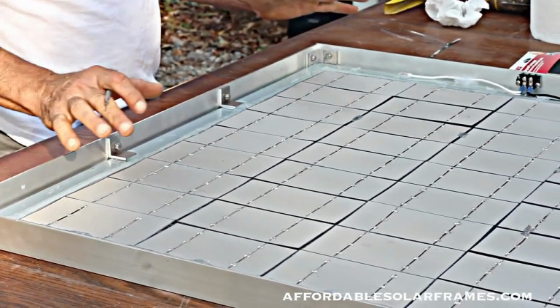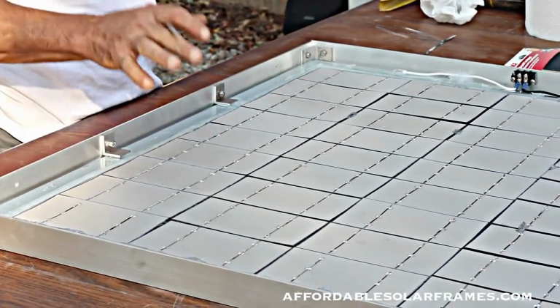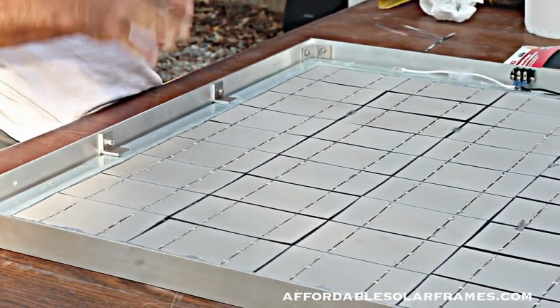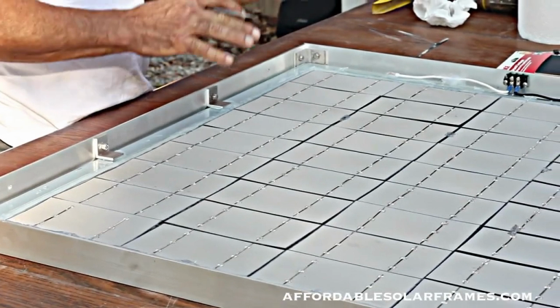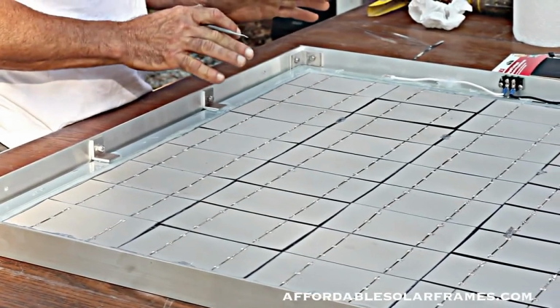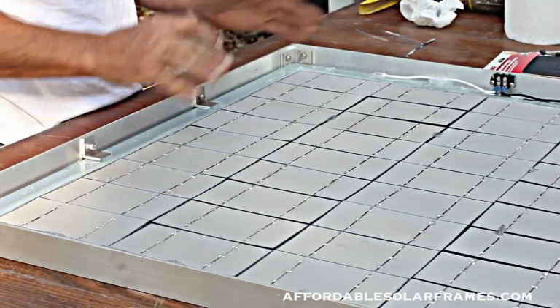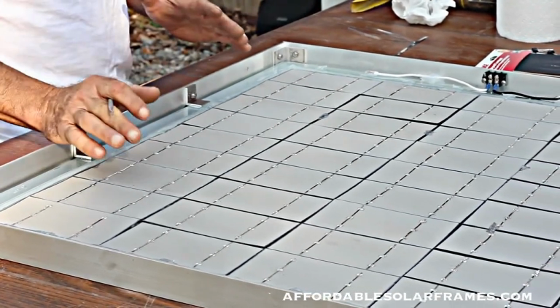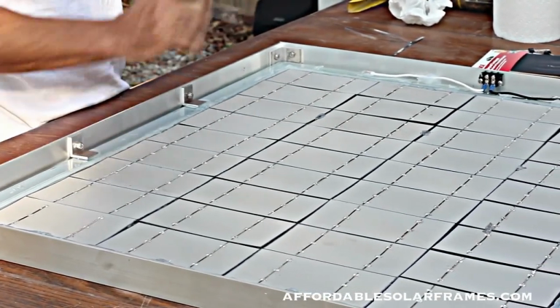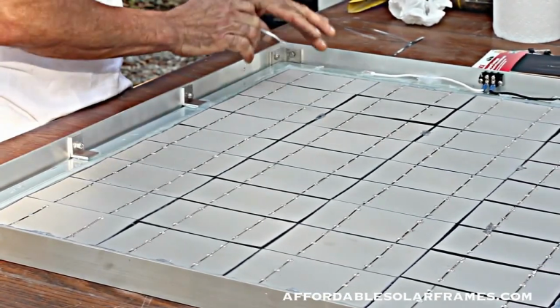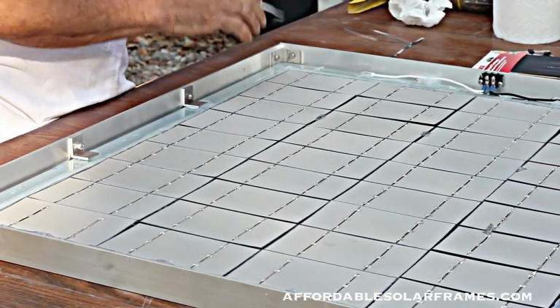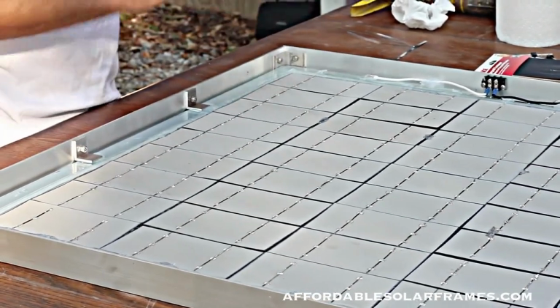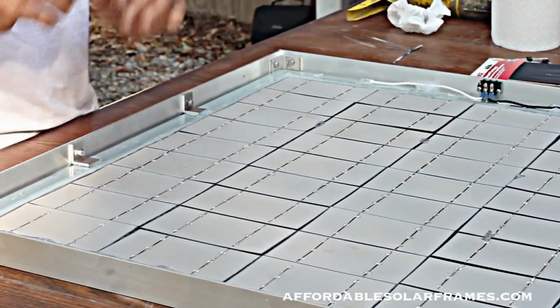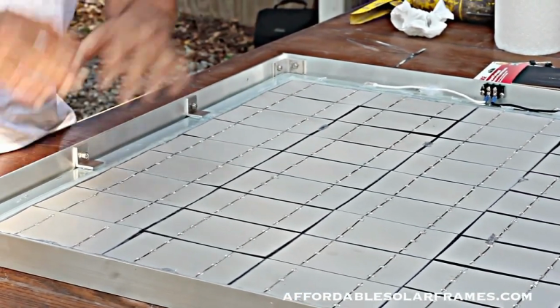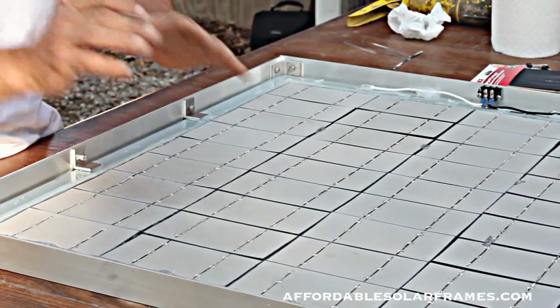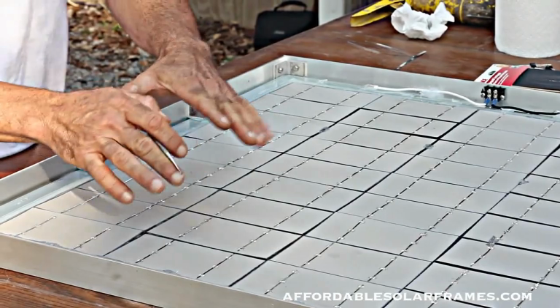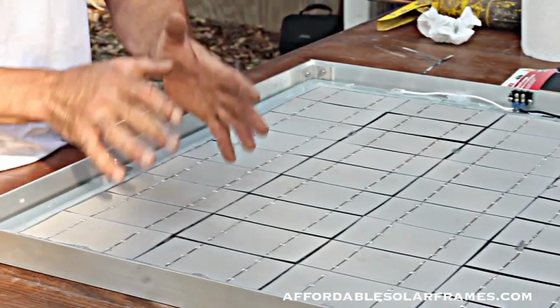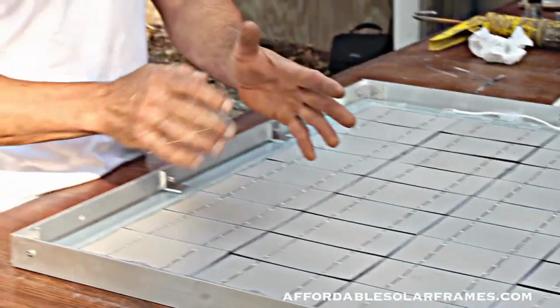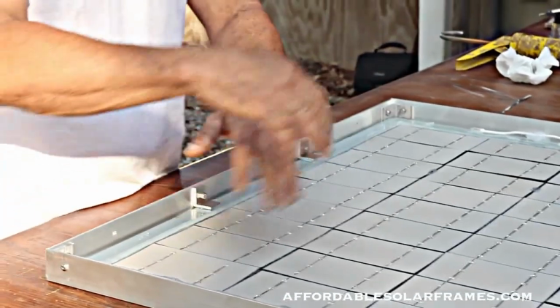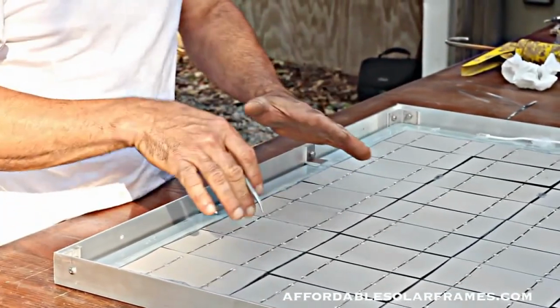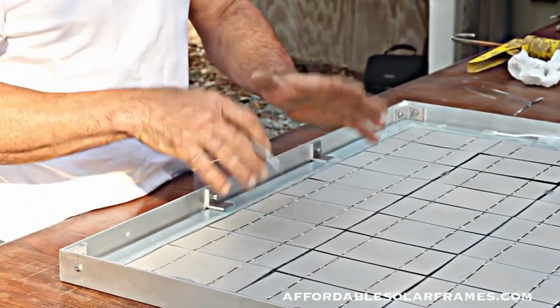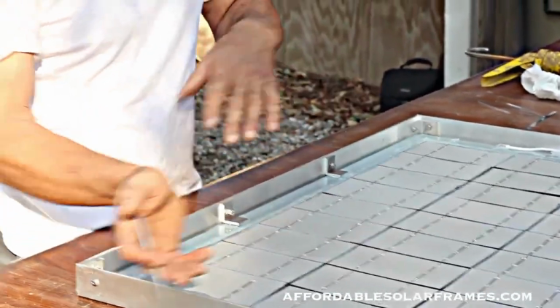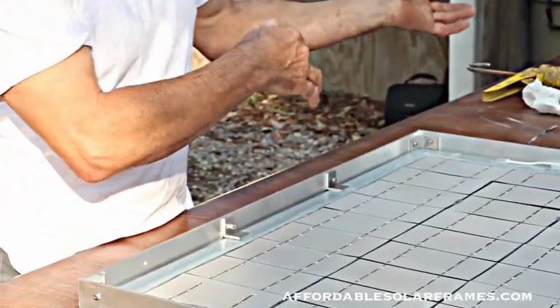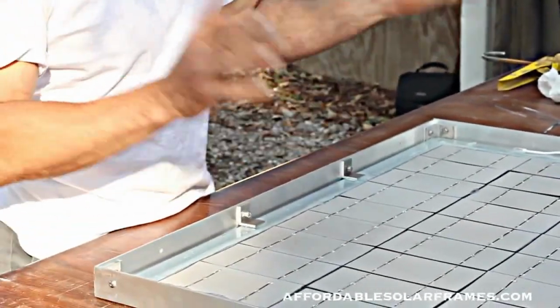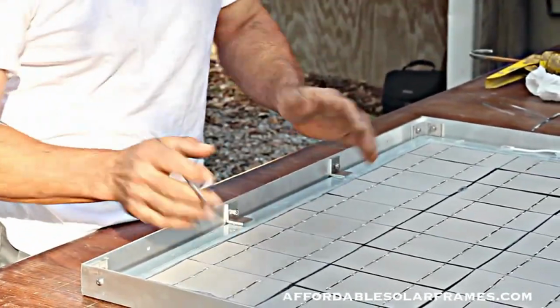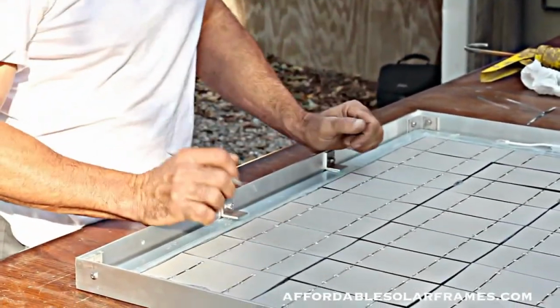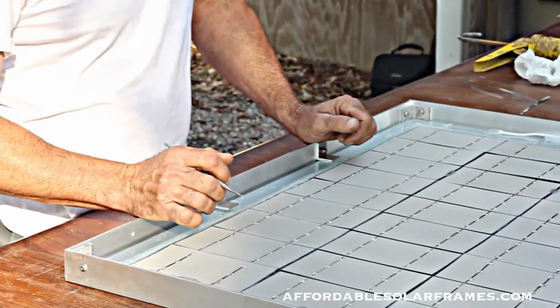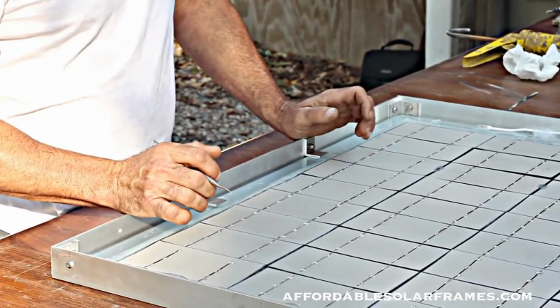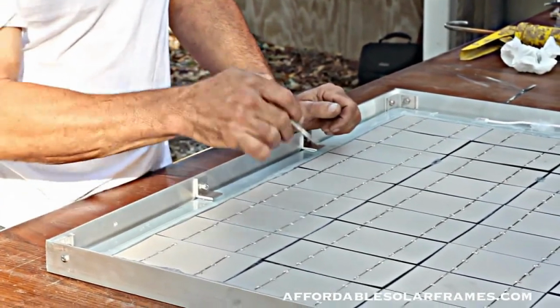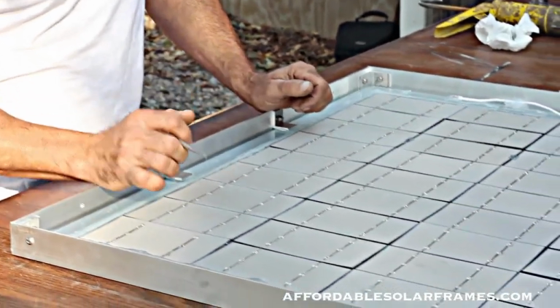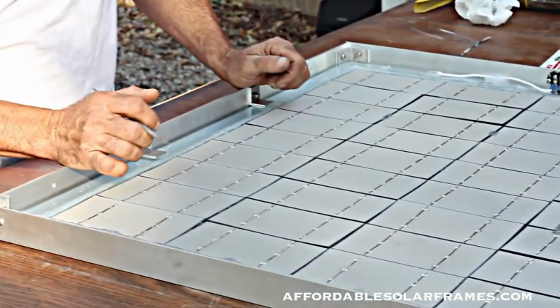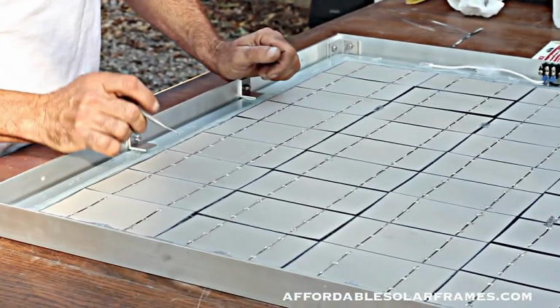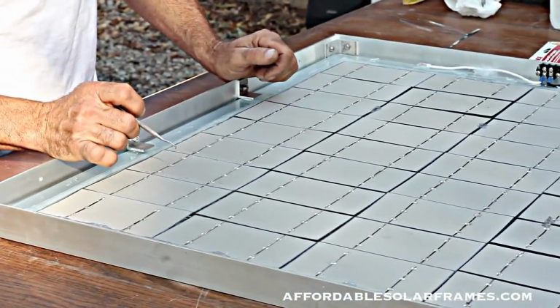What I'm looking for is one that's oddball. This one's reading three, three, three, and then you got one that's one amp - you know there's a problem. Go ahead and take it out, ditch it and put in another one. I did find one bad cell in this one and I had to replace it.